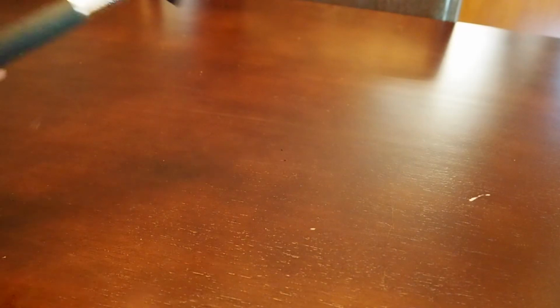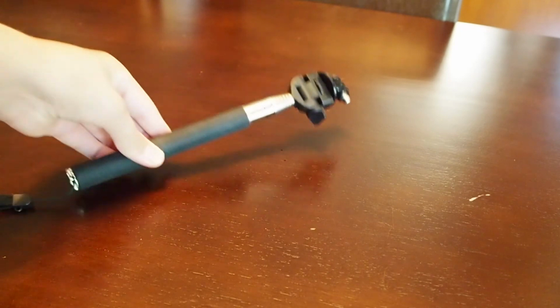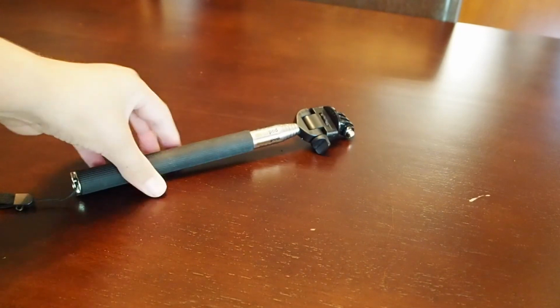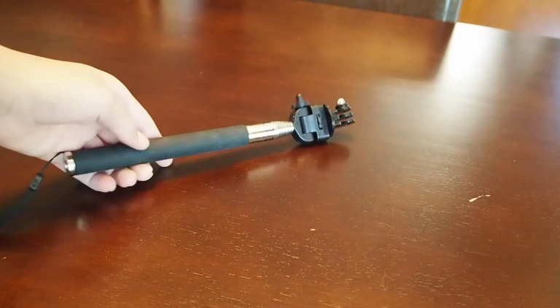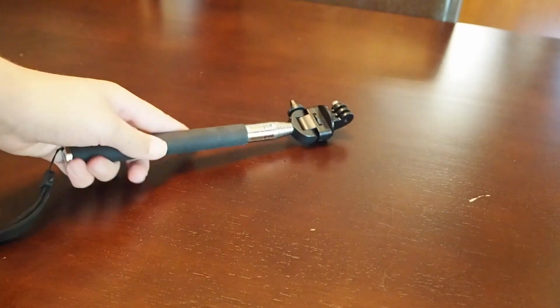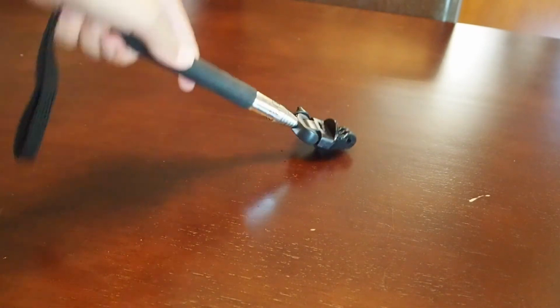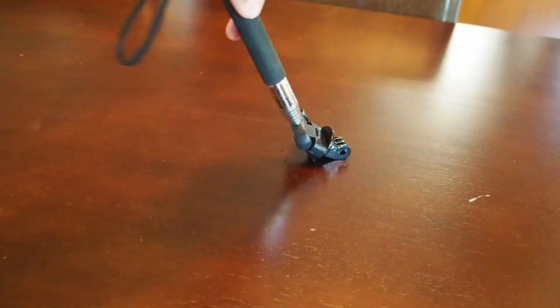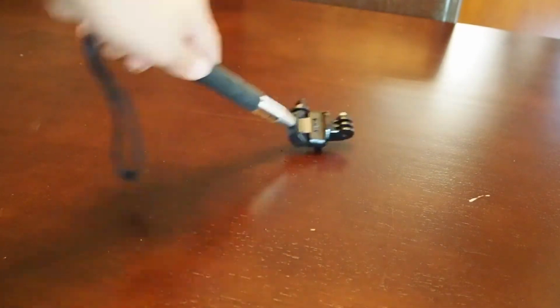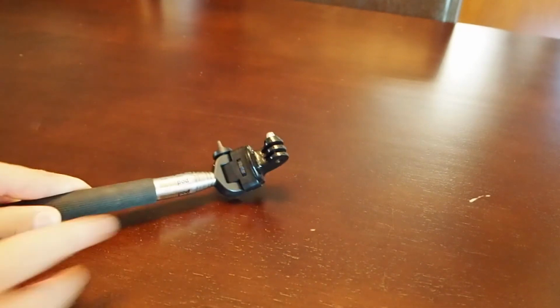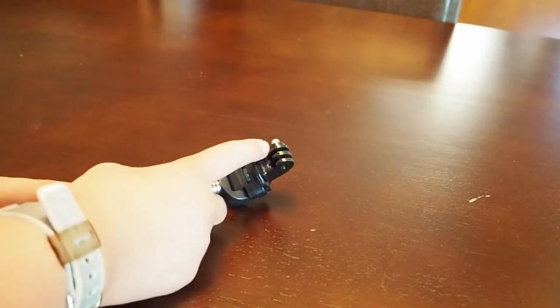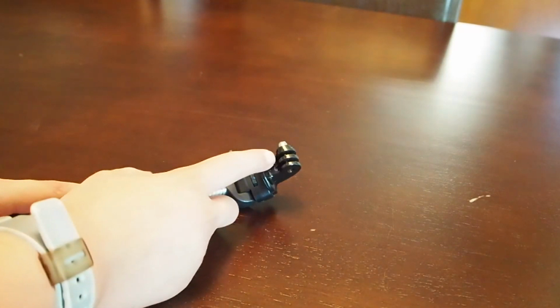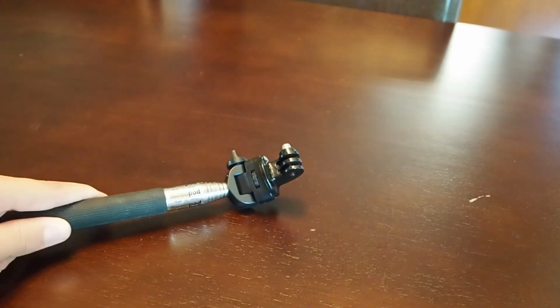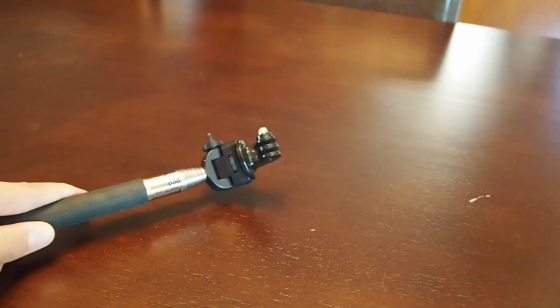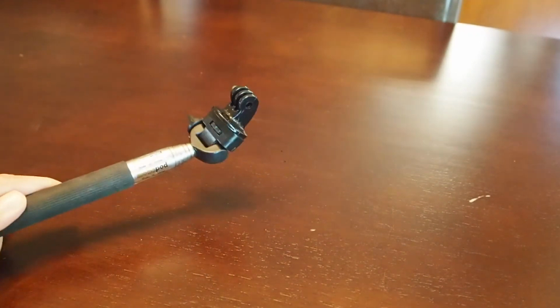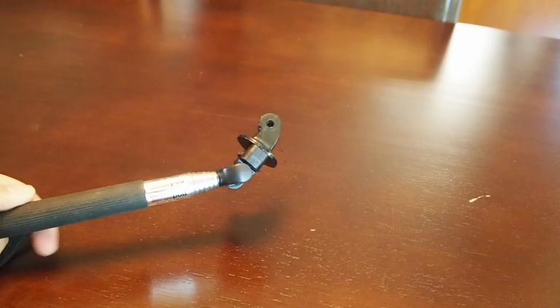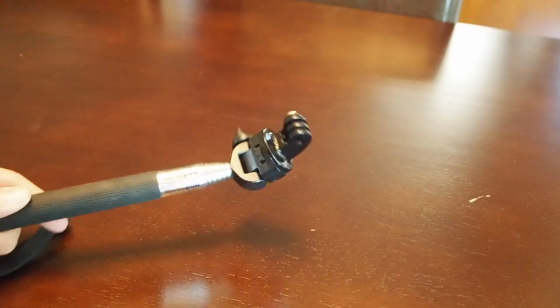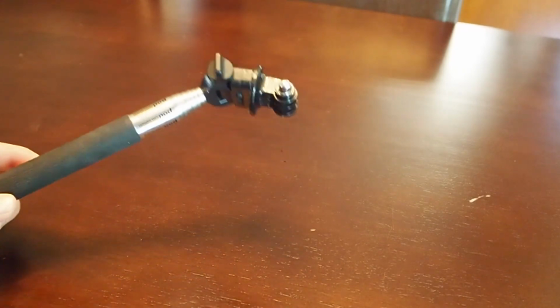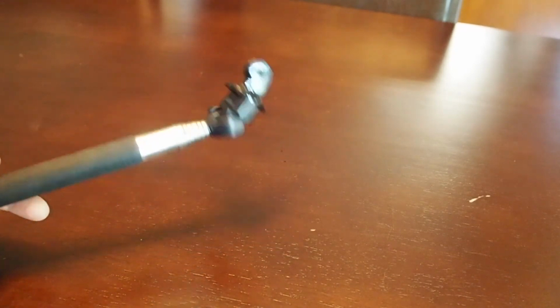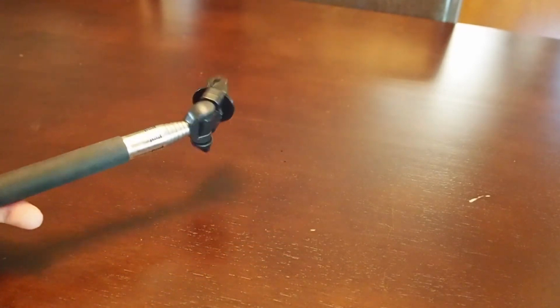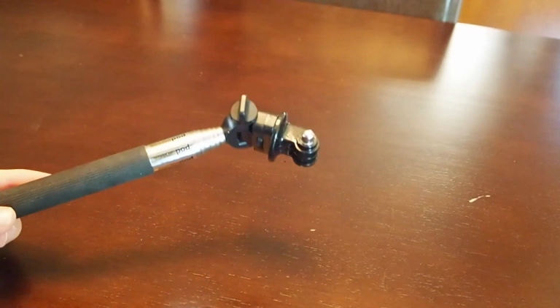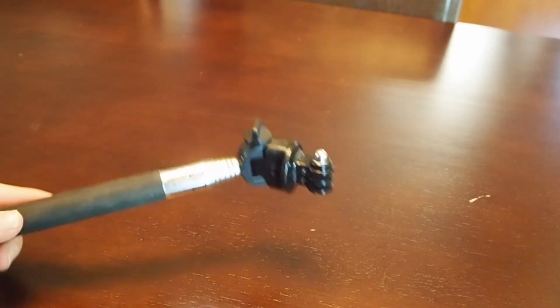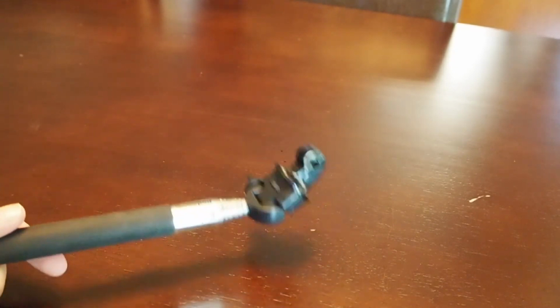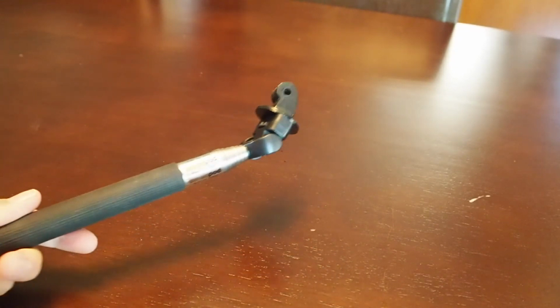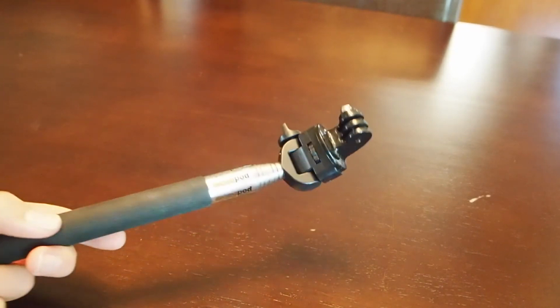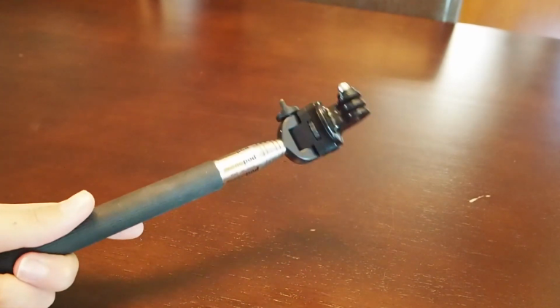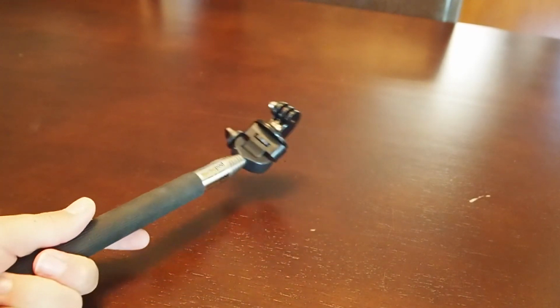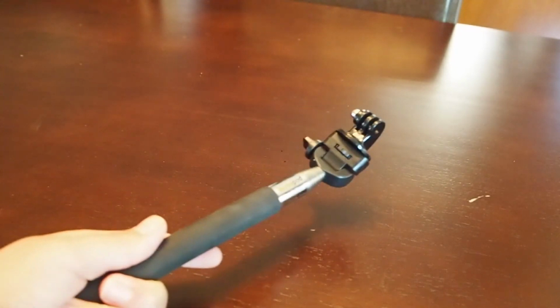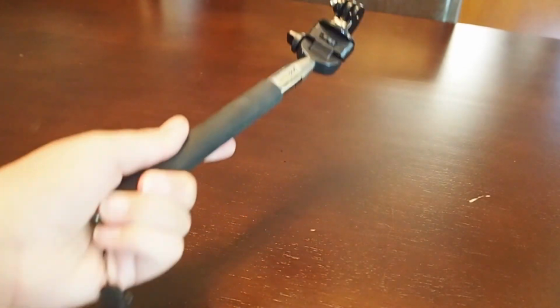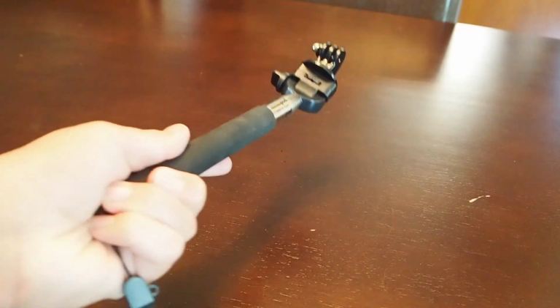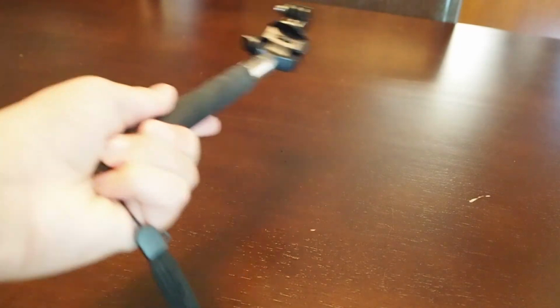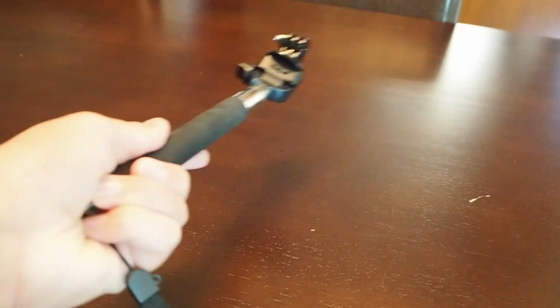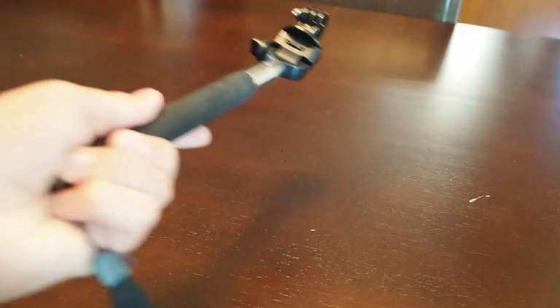Starting off with the basic GoPro selfie stick. You can see it has the GoPro rings to attach it in the waterproof housing or the standard housing. This is great if you're just going on a trip and you want to vlog with a GoPro.